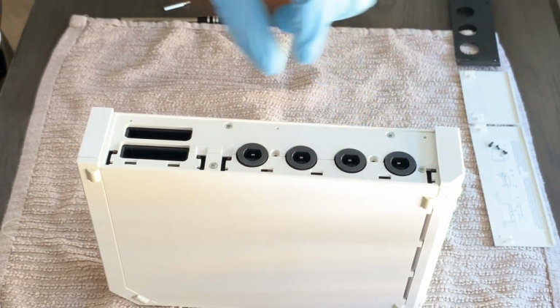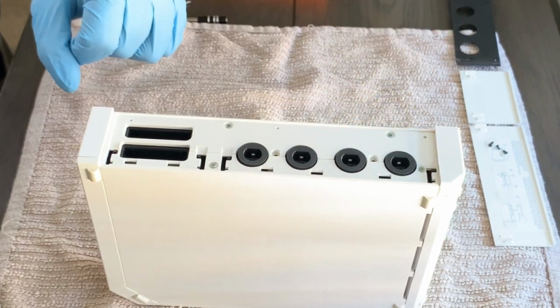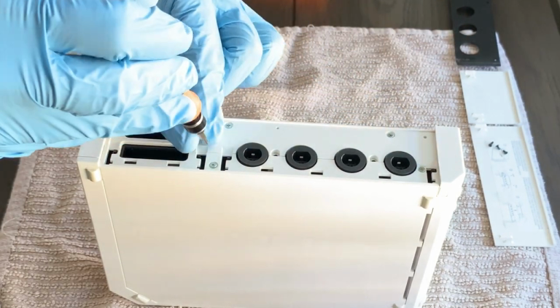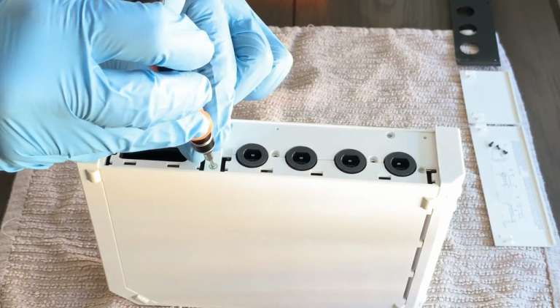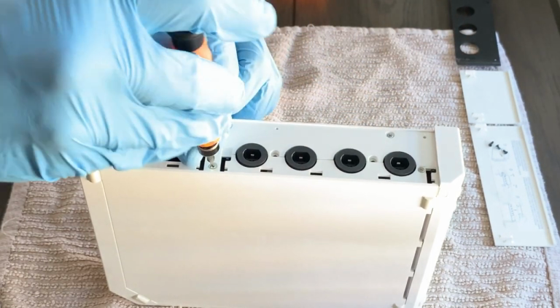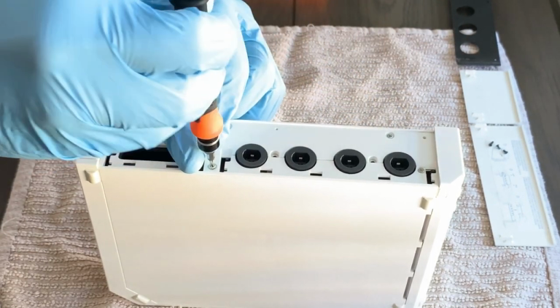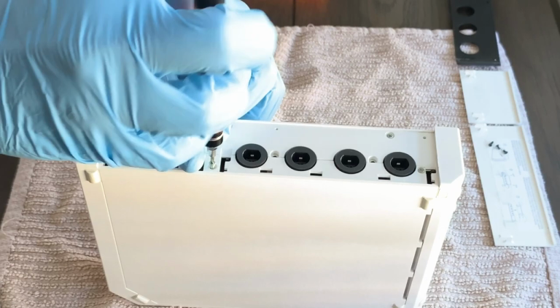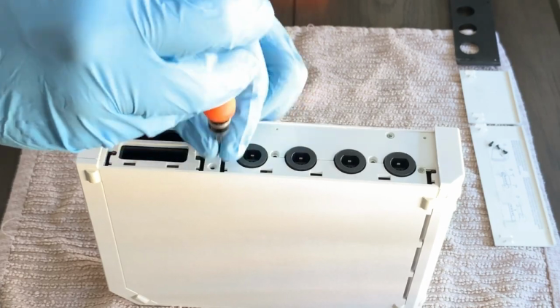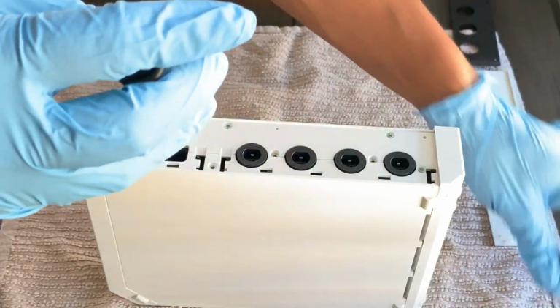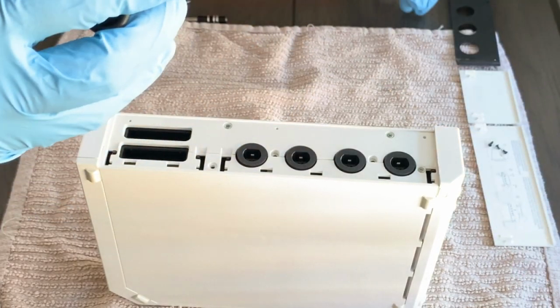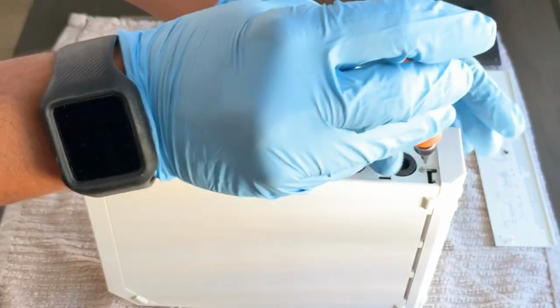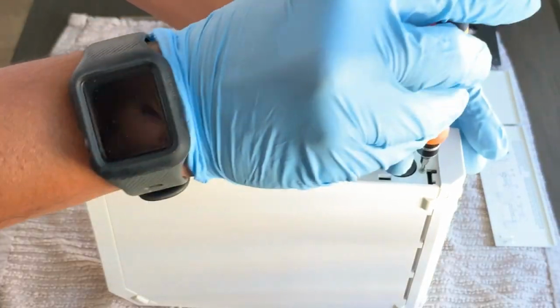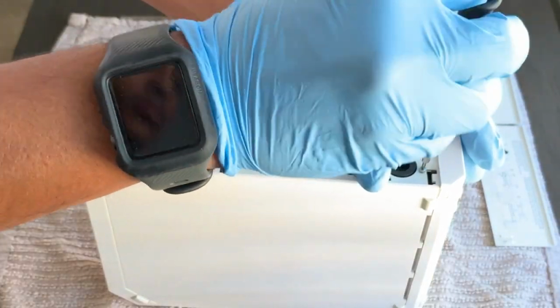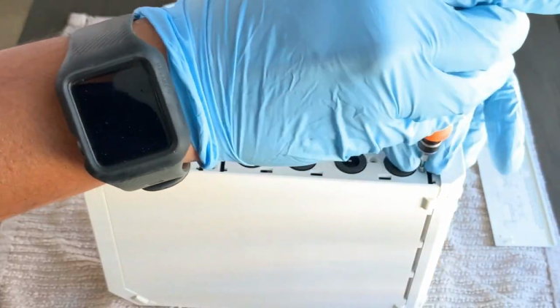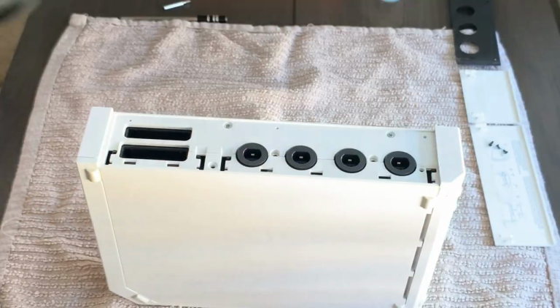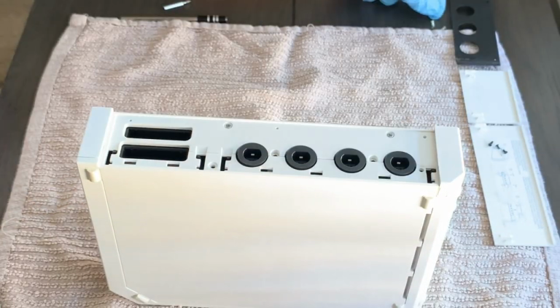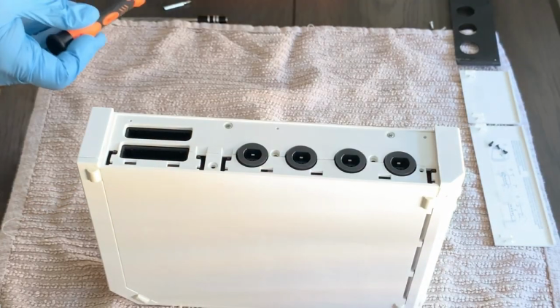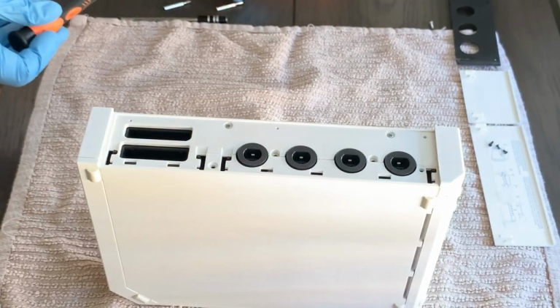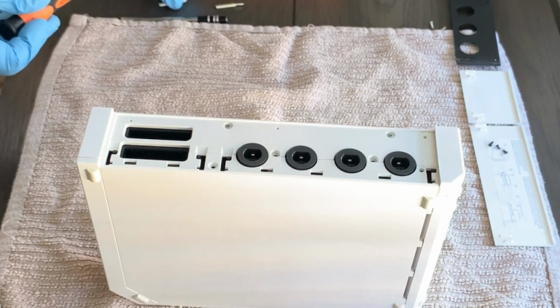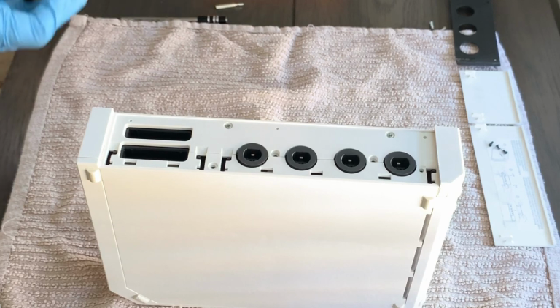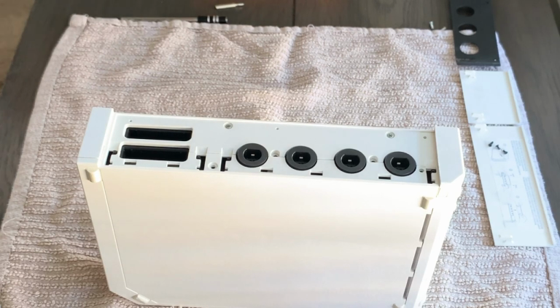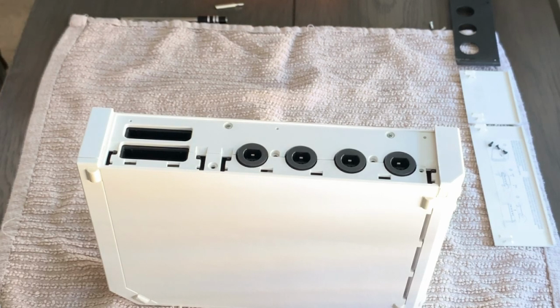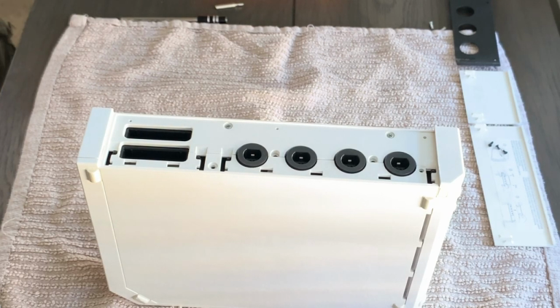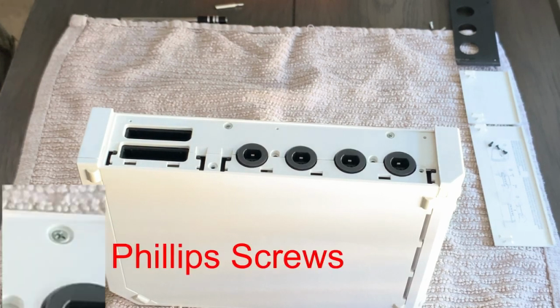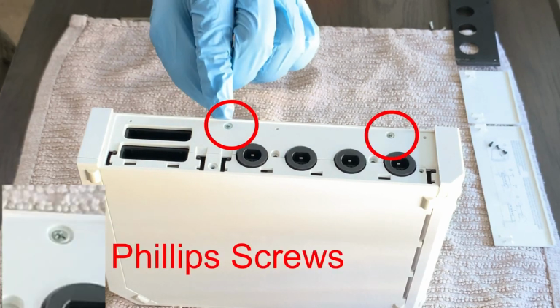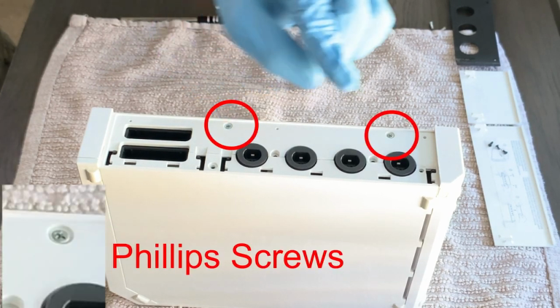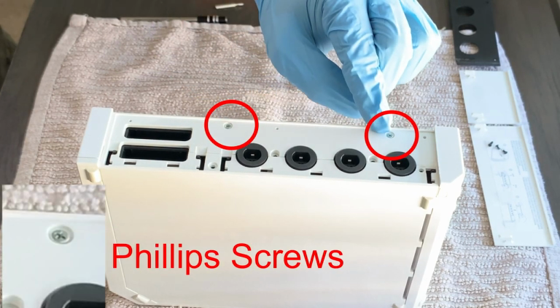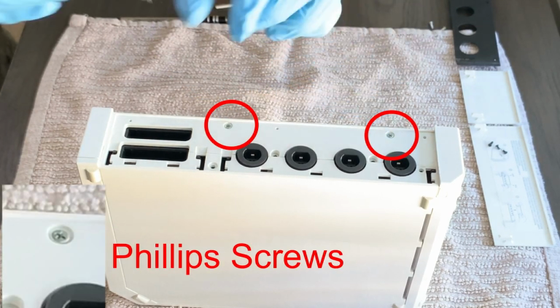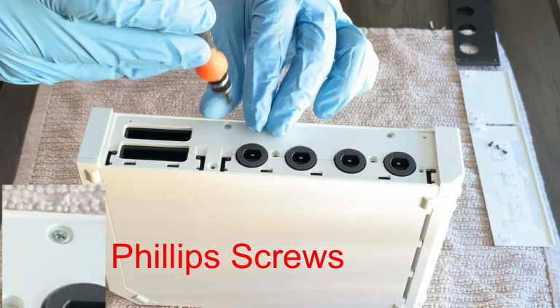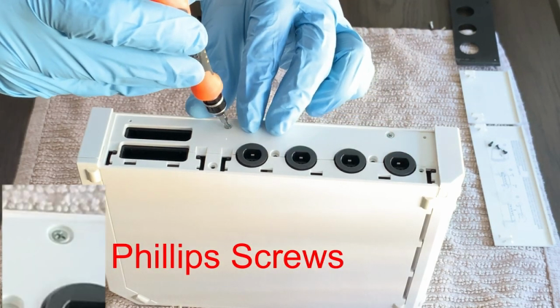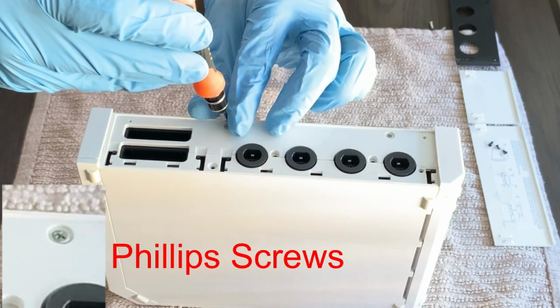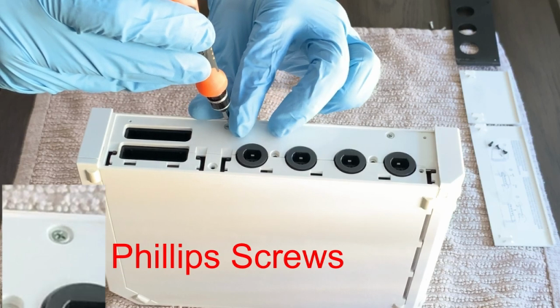With the cover plate removed, we've now exposed two more tri-wing screws. Go ahead and remove those tri-wing screws and set them aside. There are also two more screws located on the same side, but these are Phillips screws instead. Go ahead and remove these screws and set them aside as well.